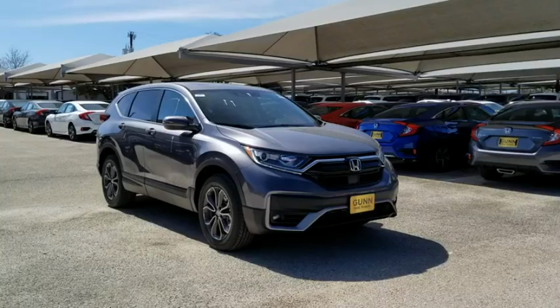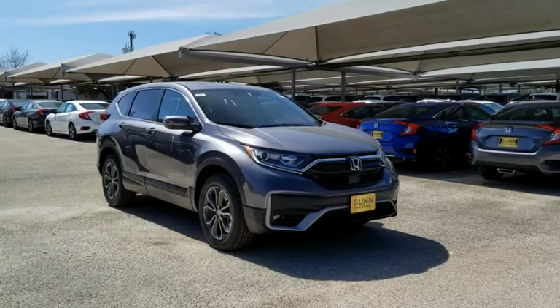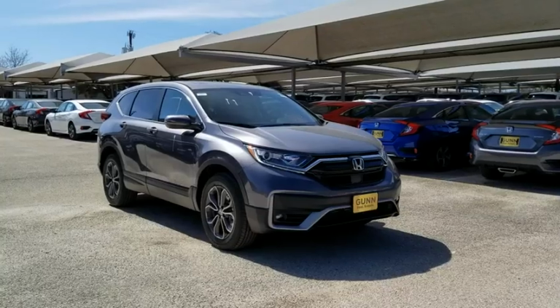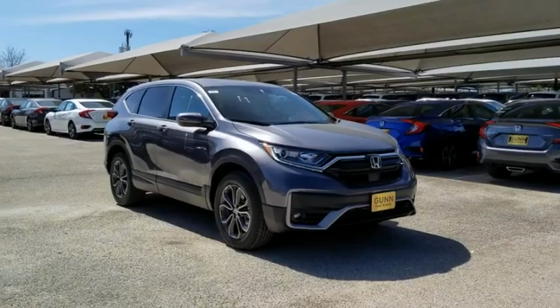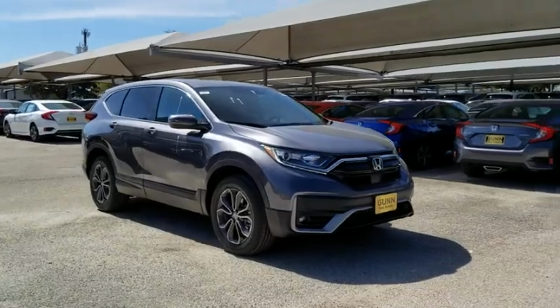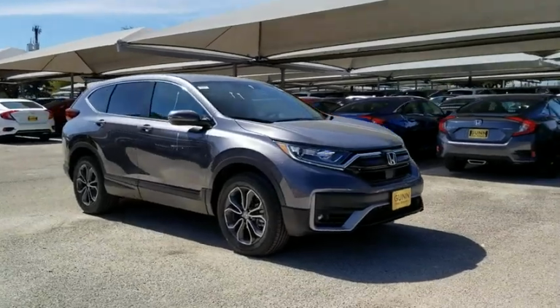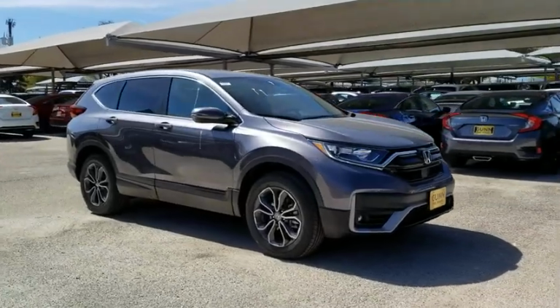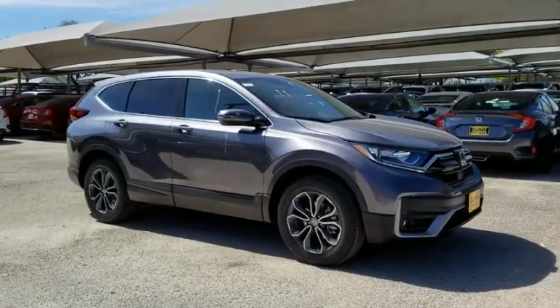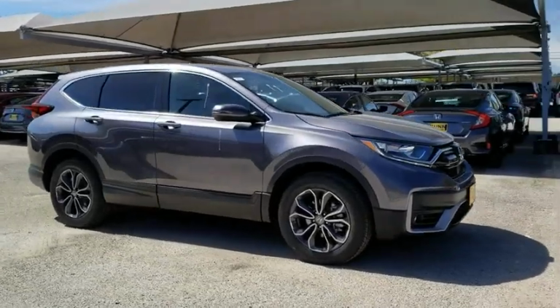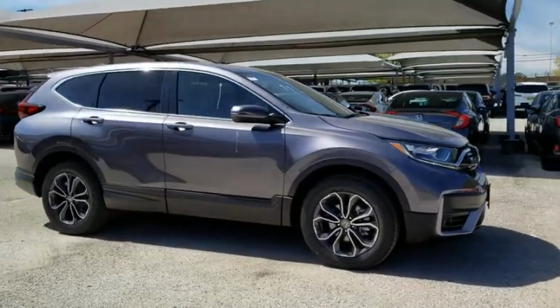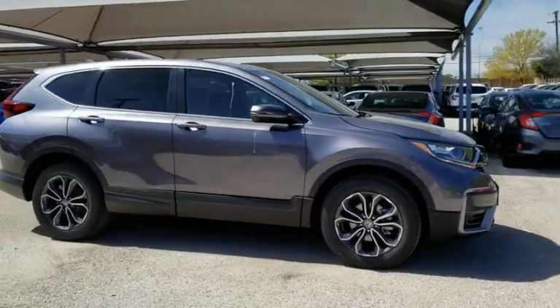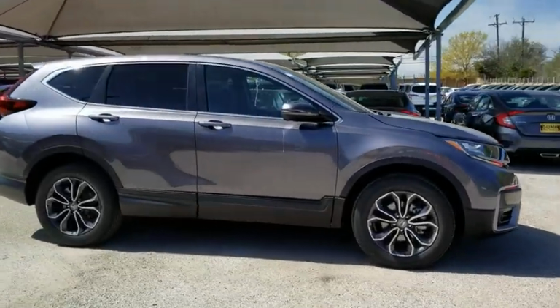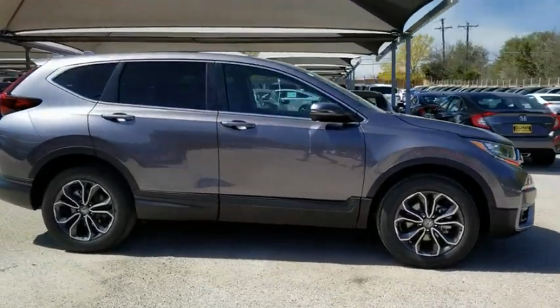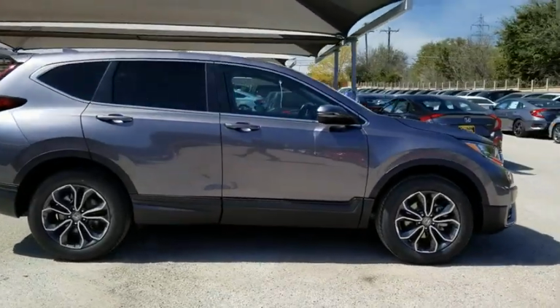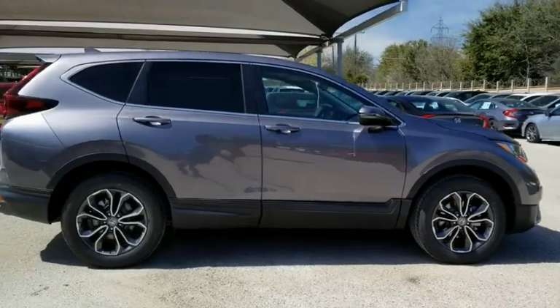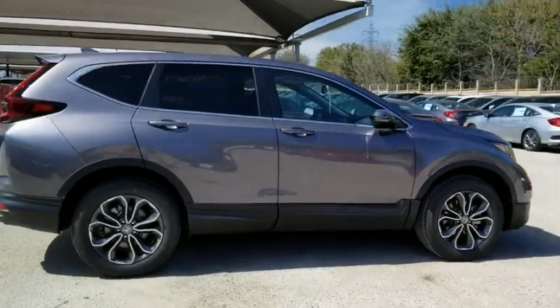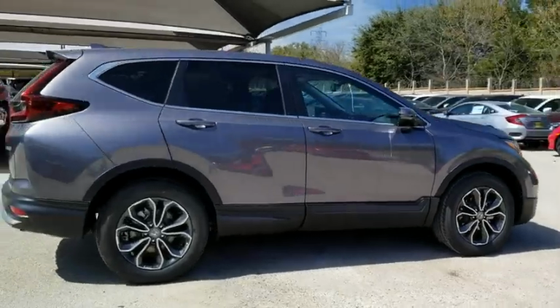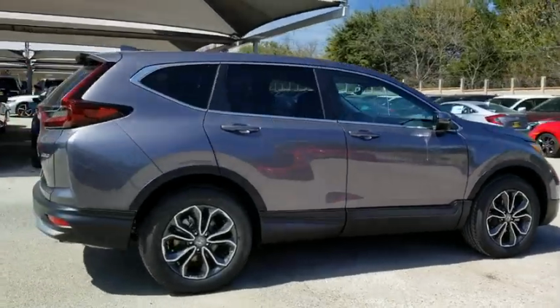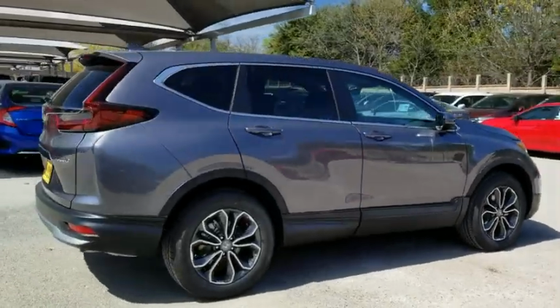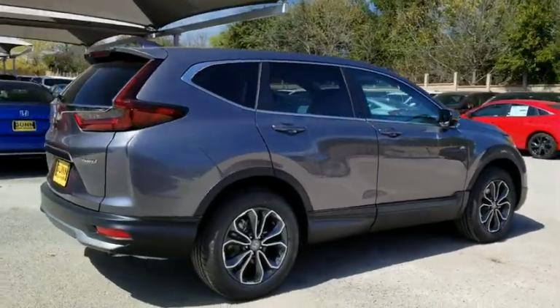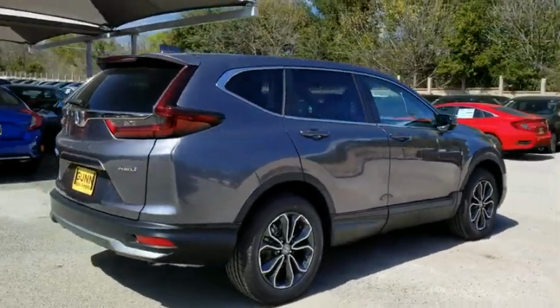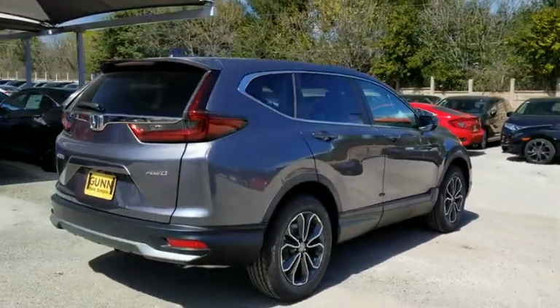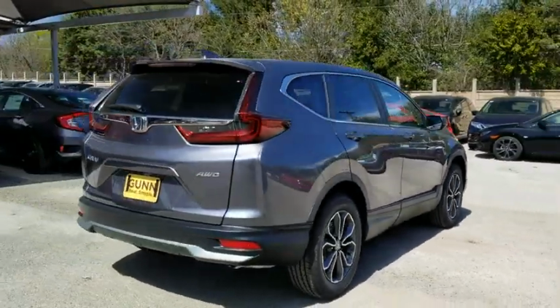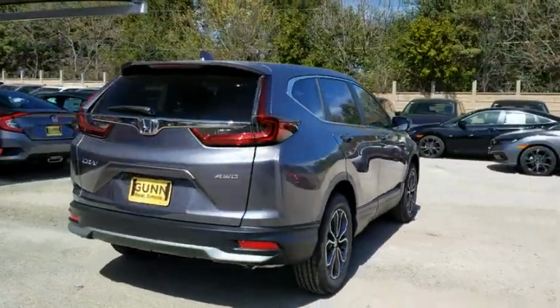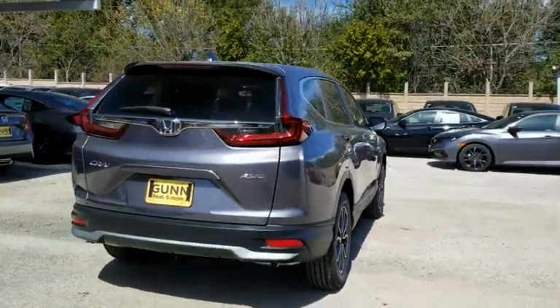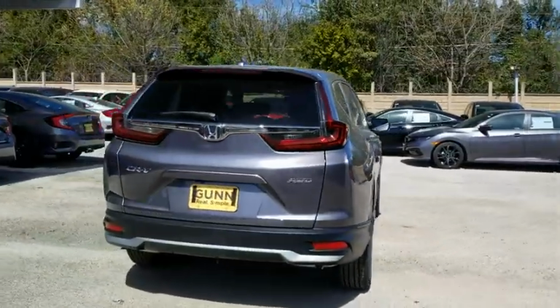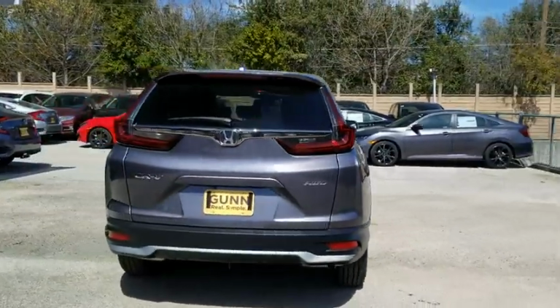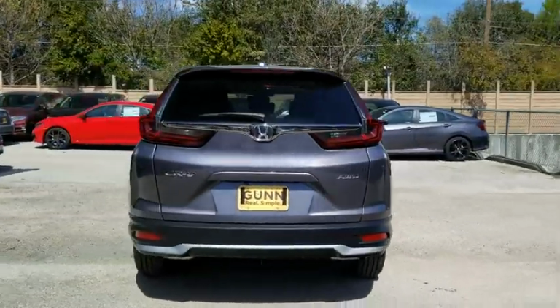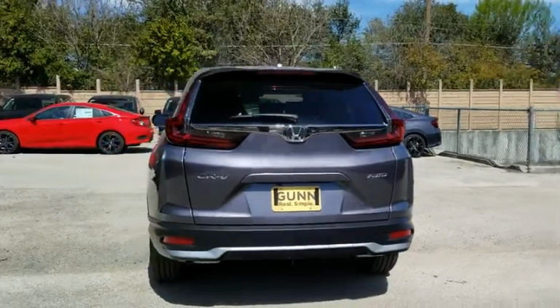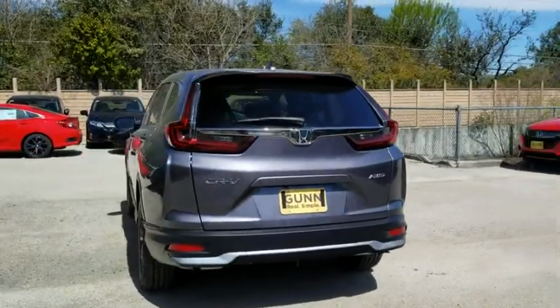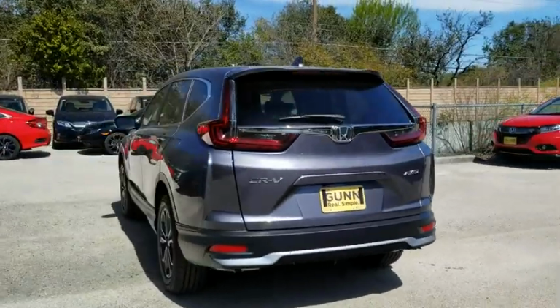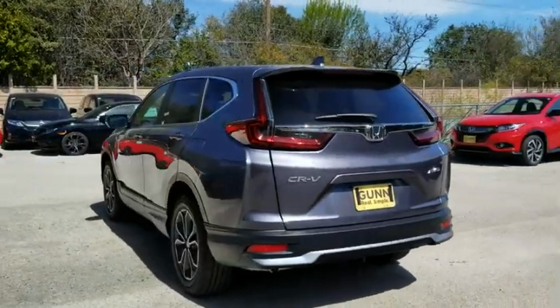Stop by and take a look at the 2020 Honda CR-V — a top recommended vehicle because of its car-like driving manners, good value, cool technology, and comfy interior.